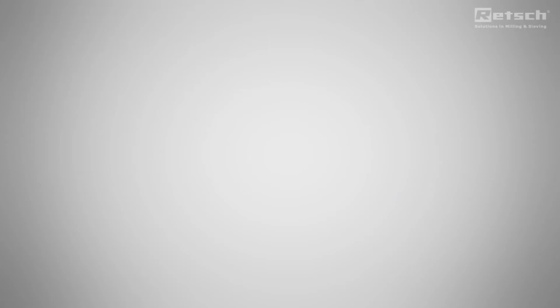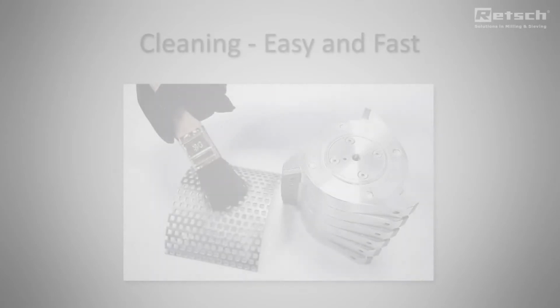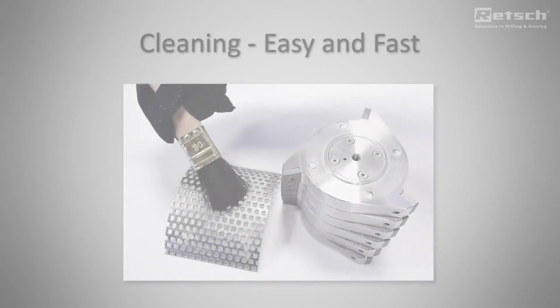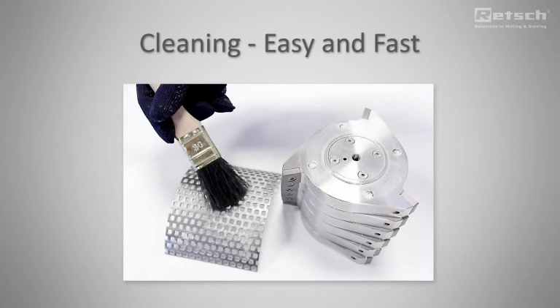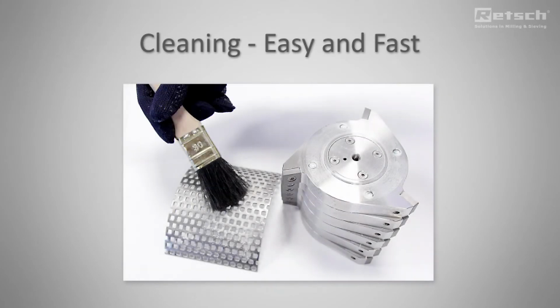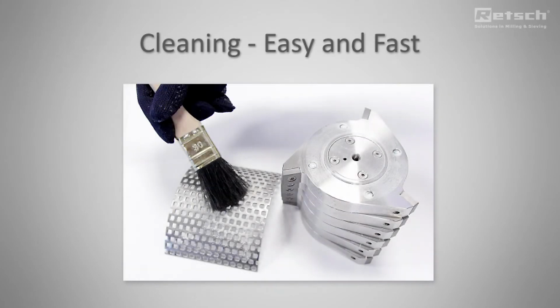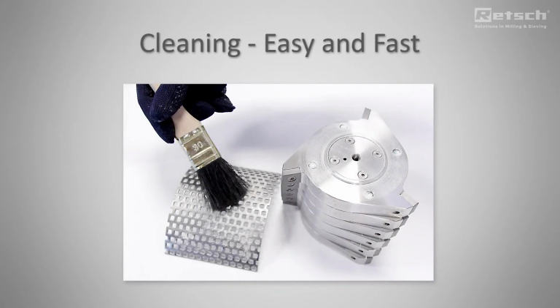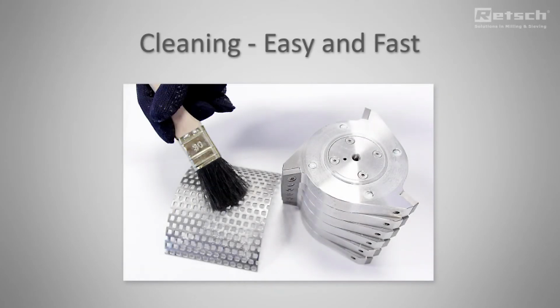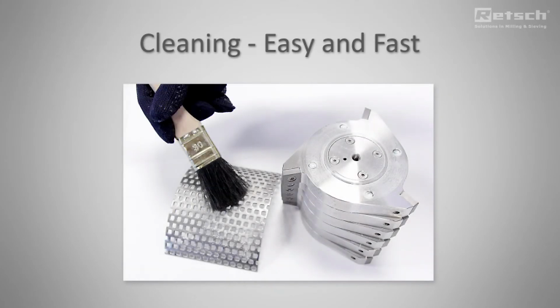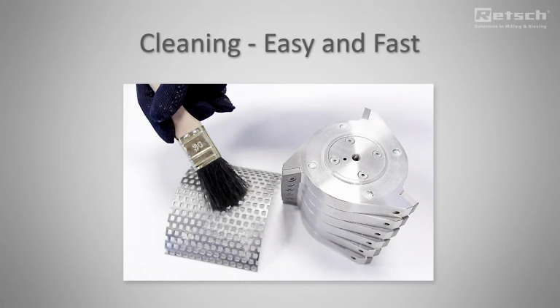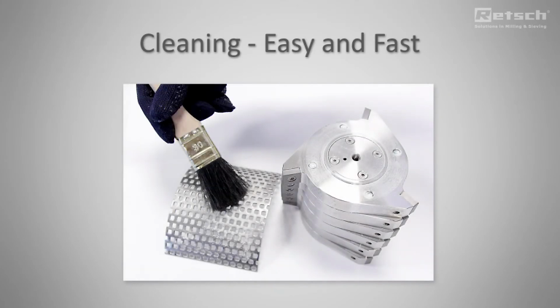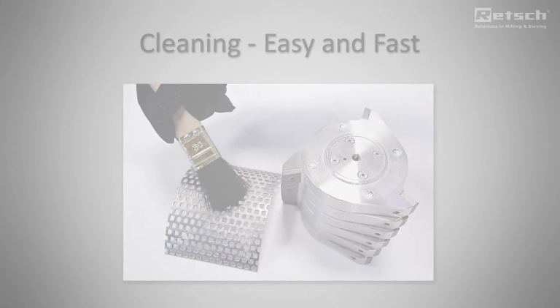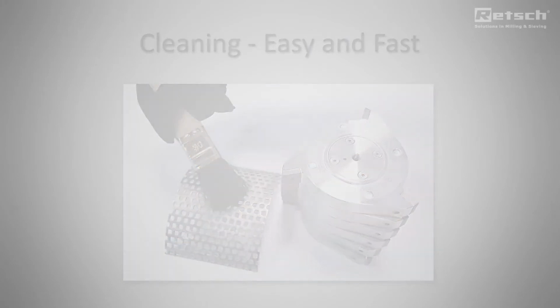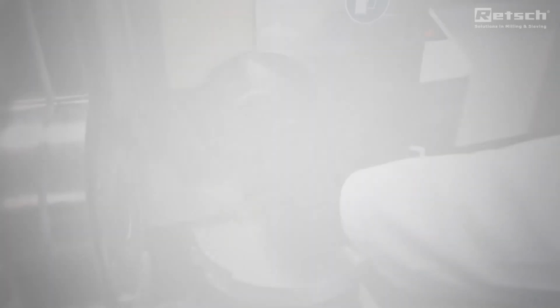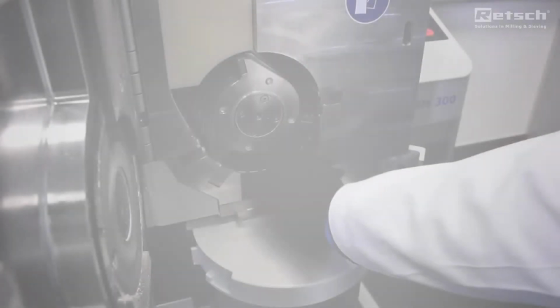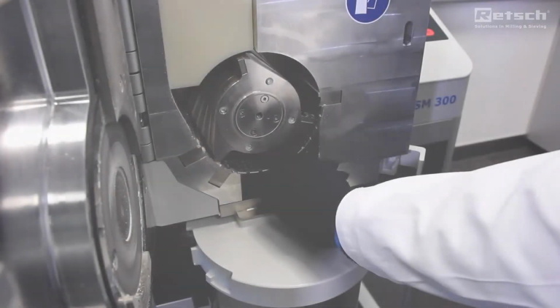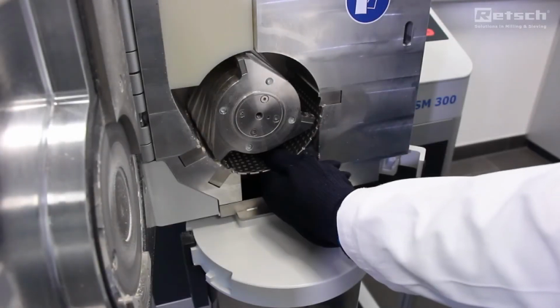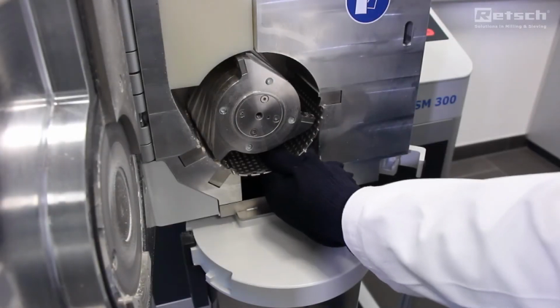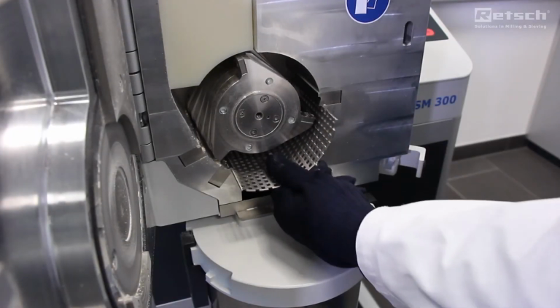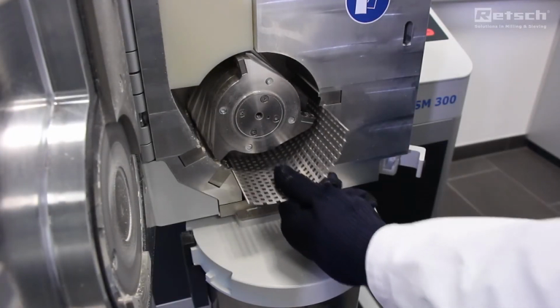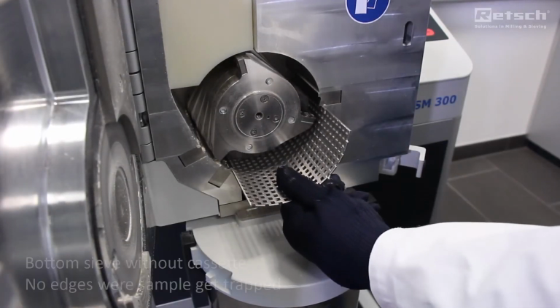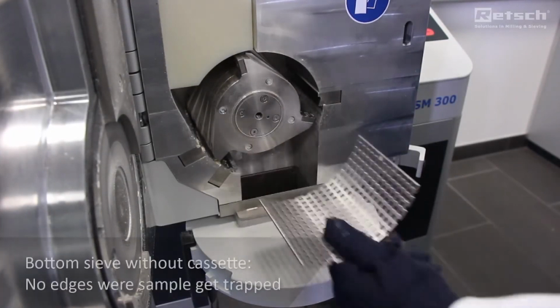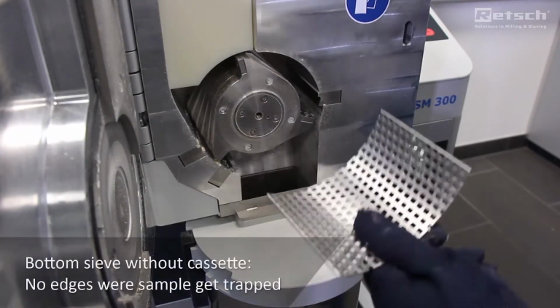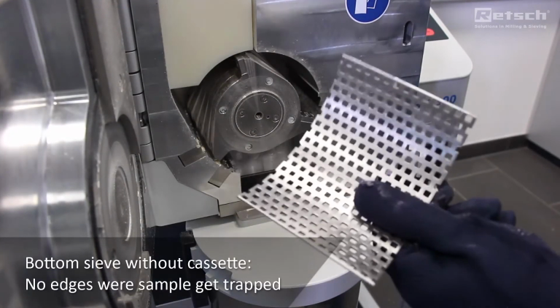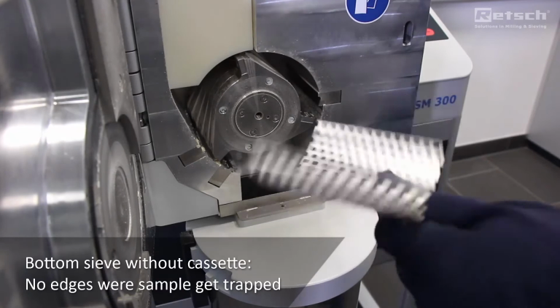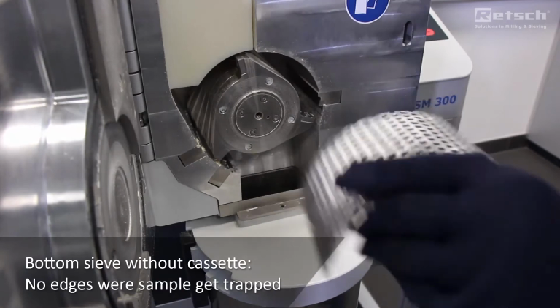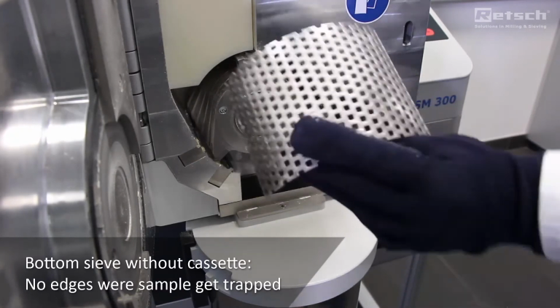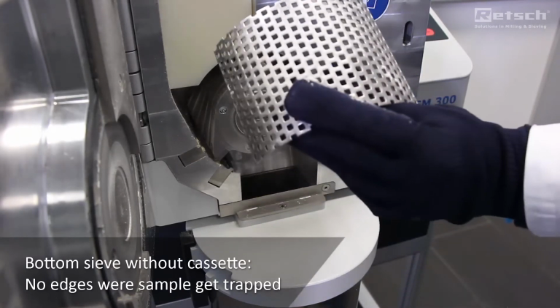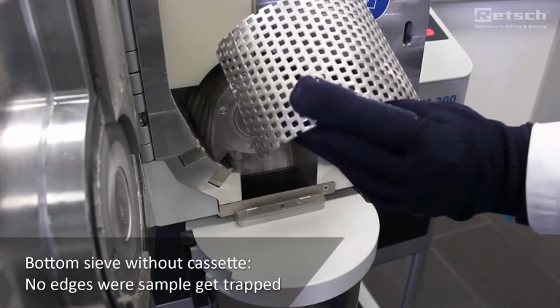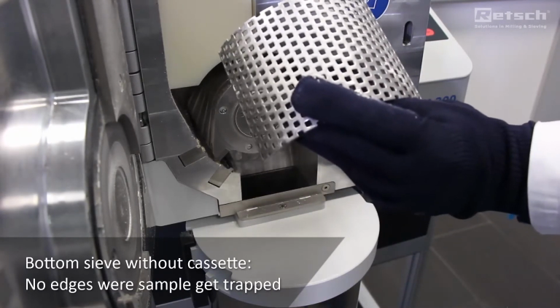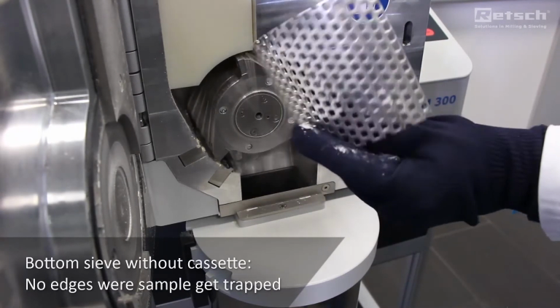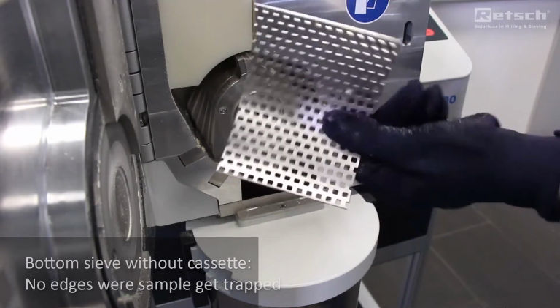Now we demonstrate the easy and comfortable cleaning of Retsch cutting mills. The bottom sieve has no sieve cassettes where sample gets trapped underneath the sieve.